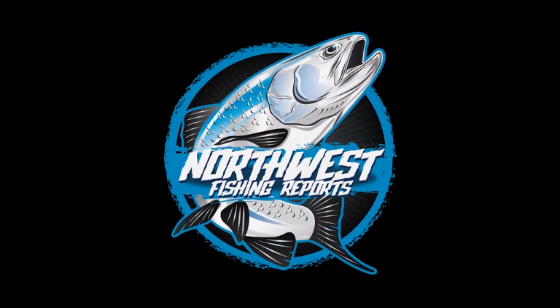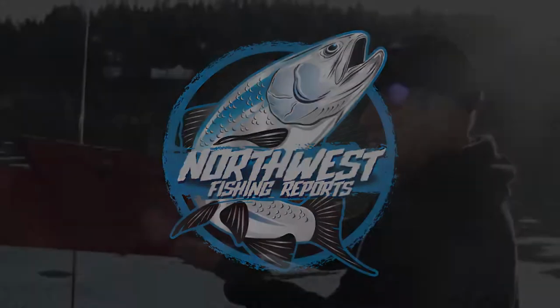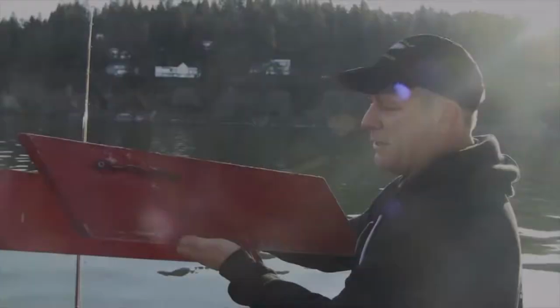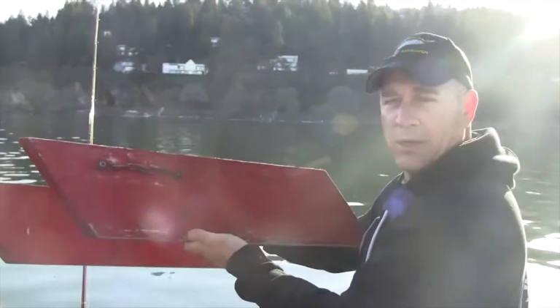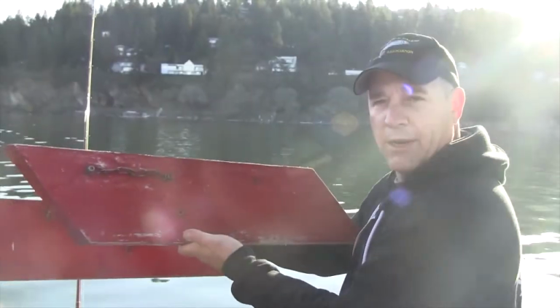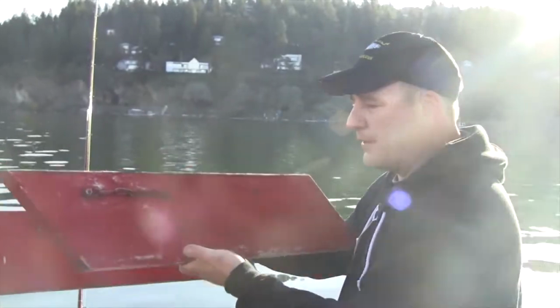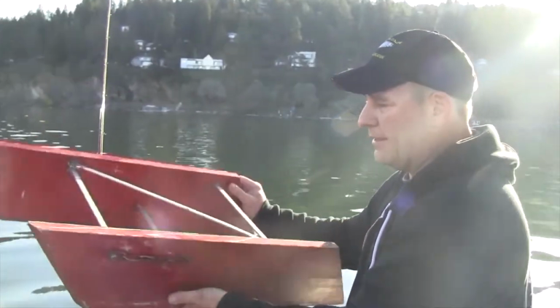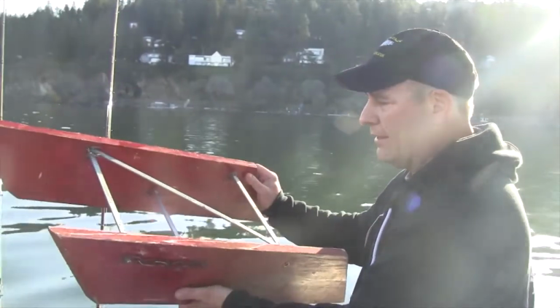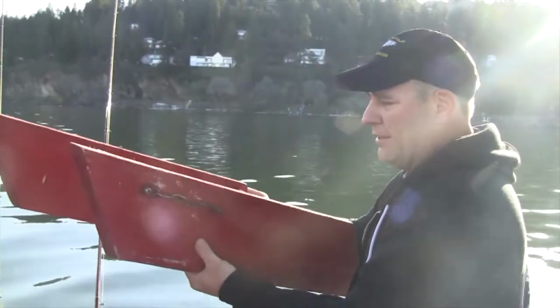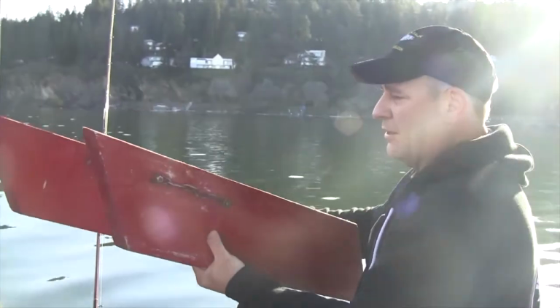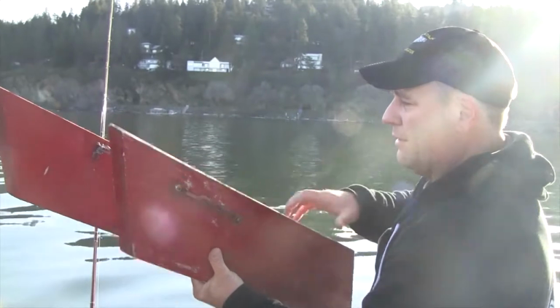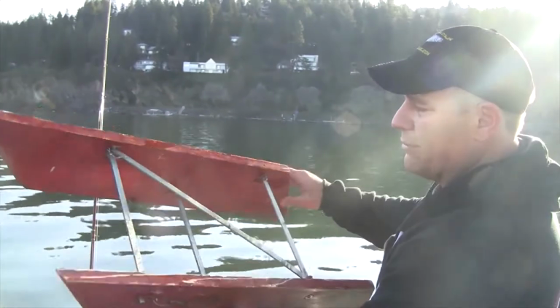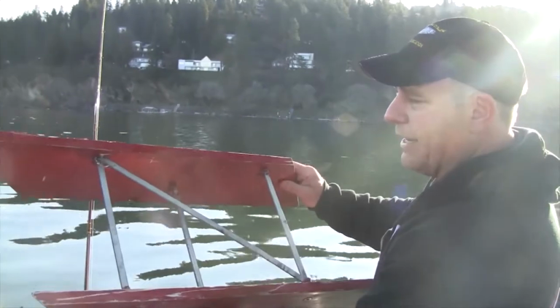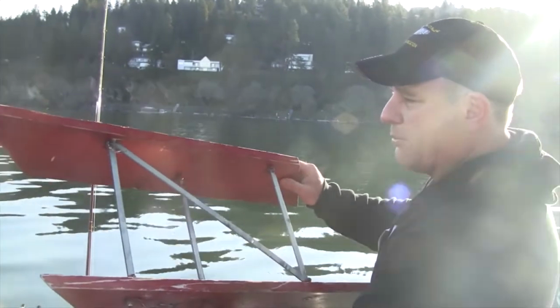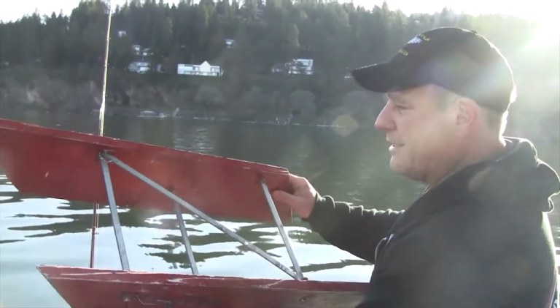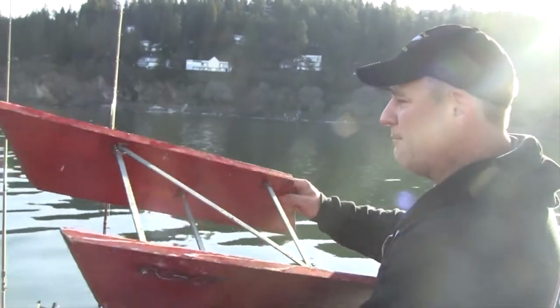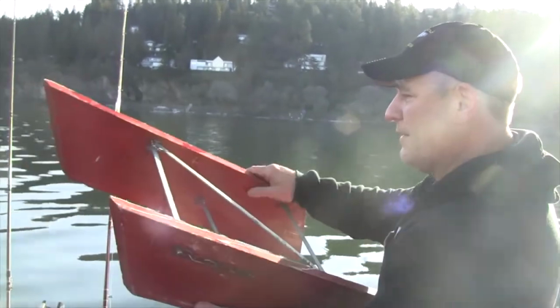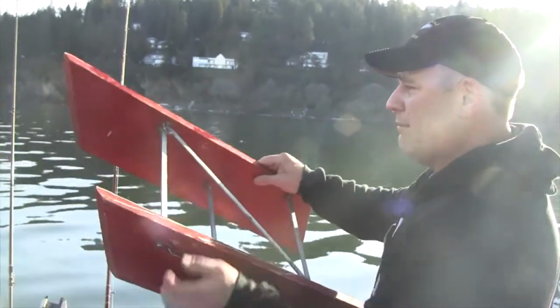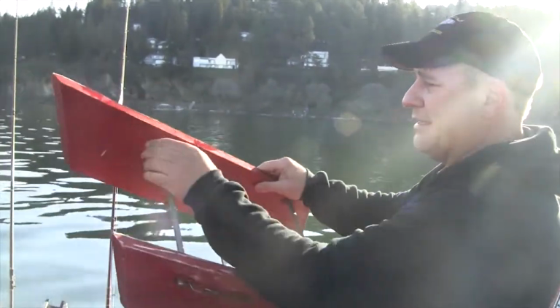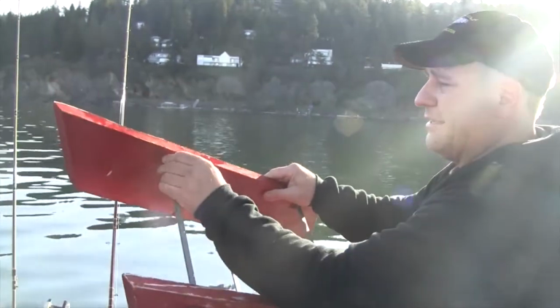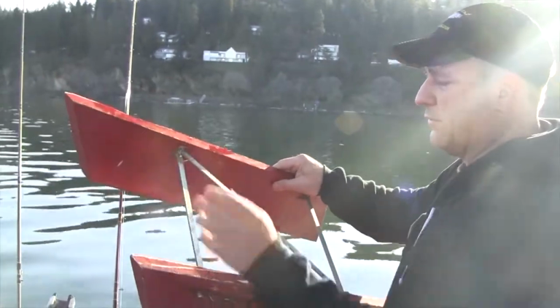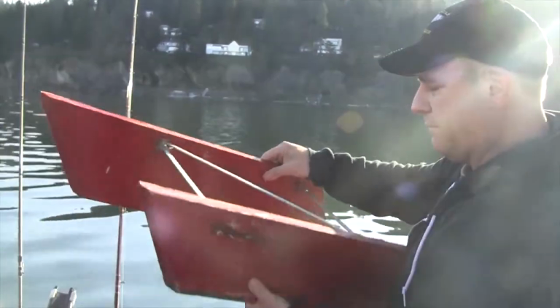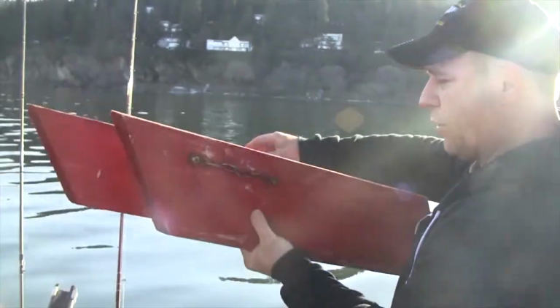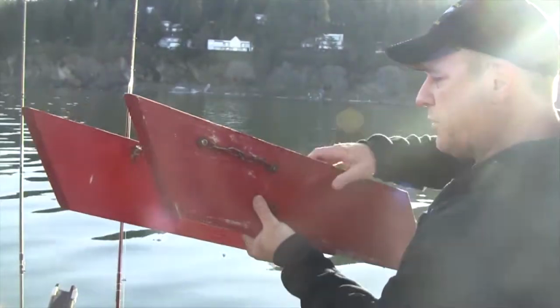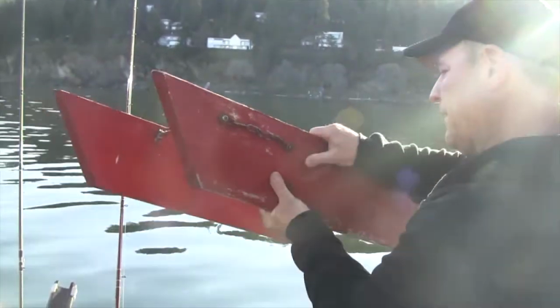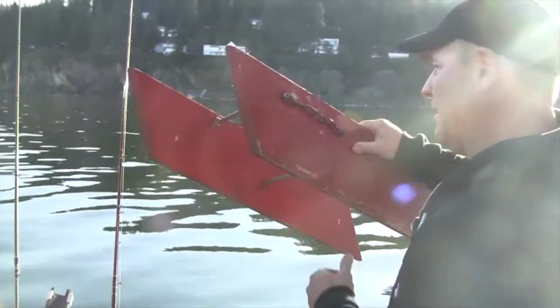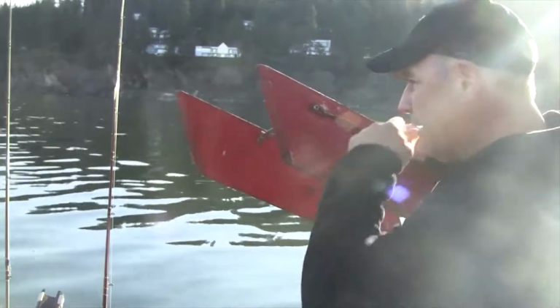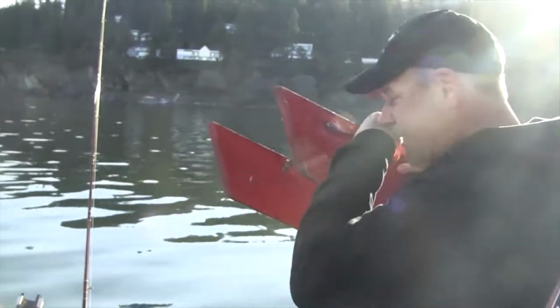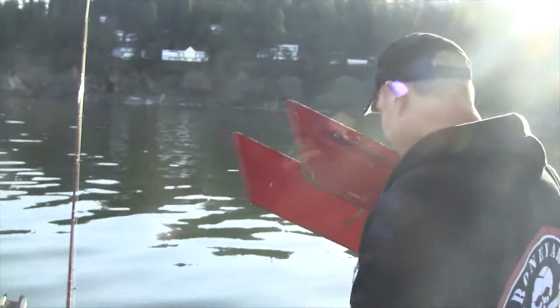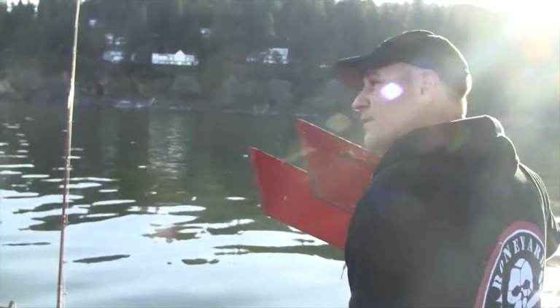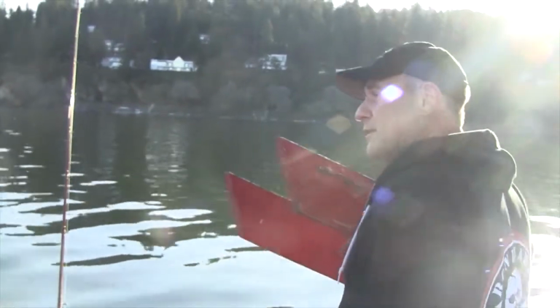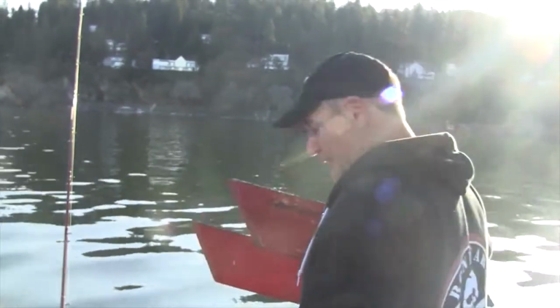So this is a planer board we're going to be running. This one actually breaks down, which makes it nice for storage, and gets some surface lines out.